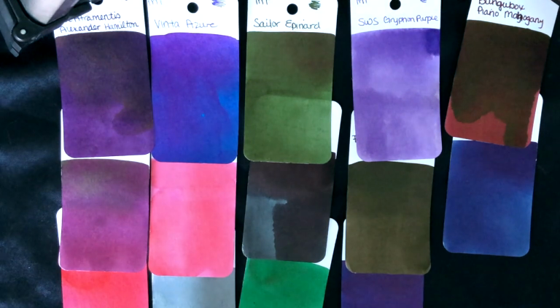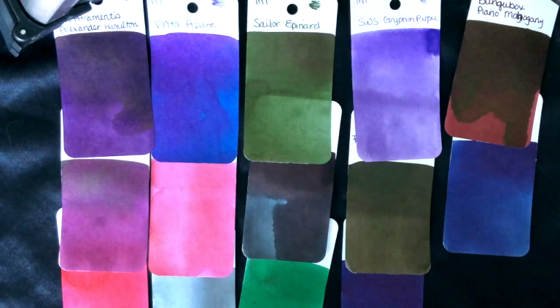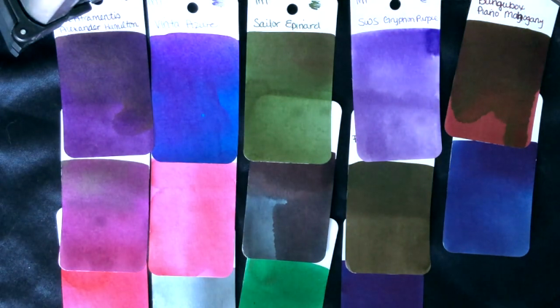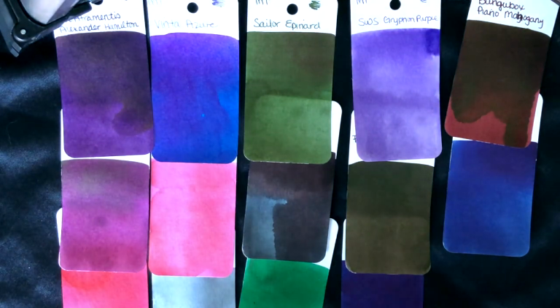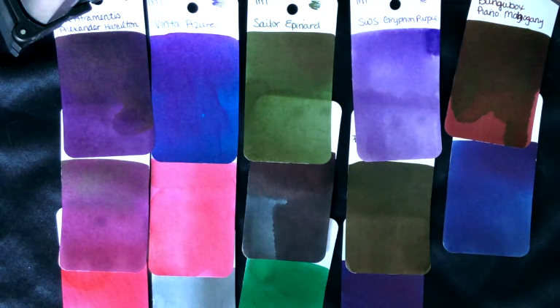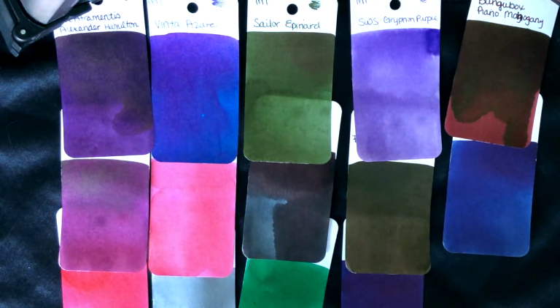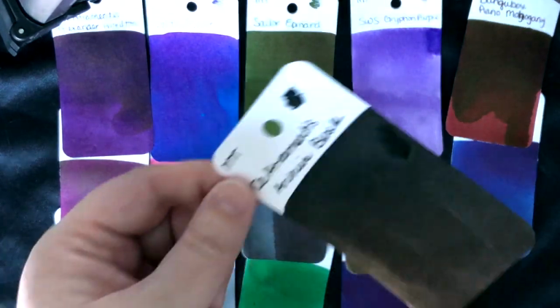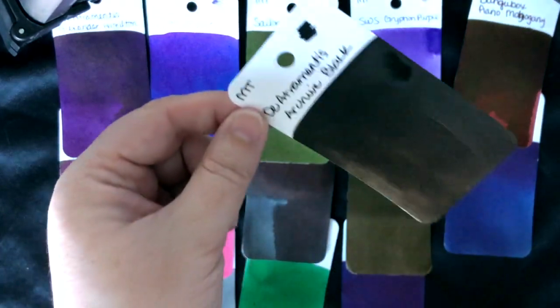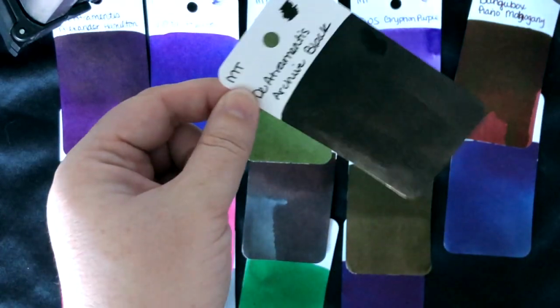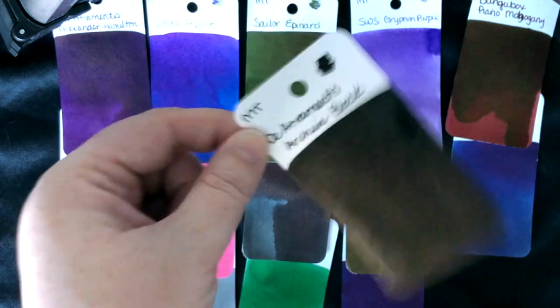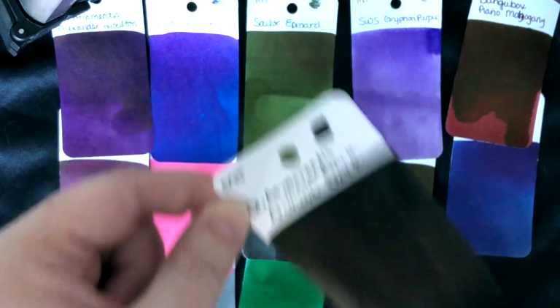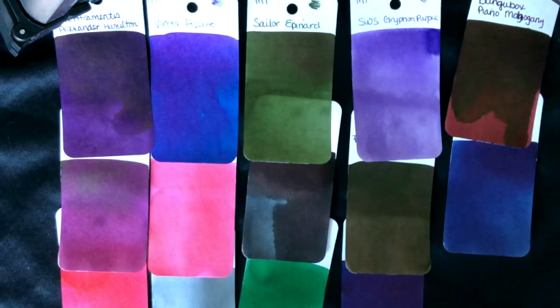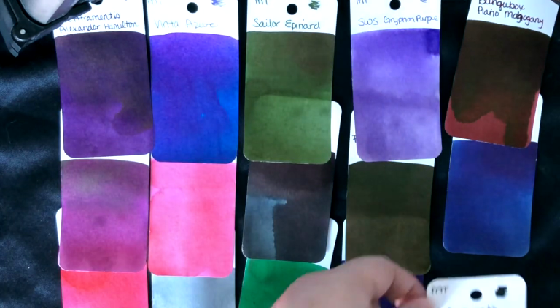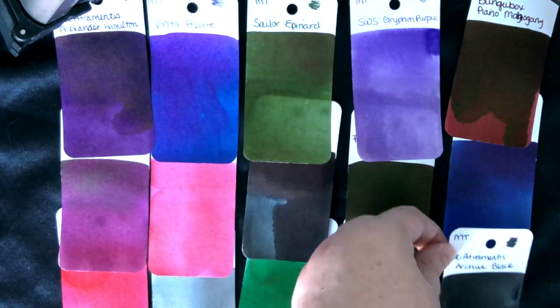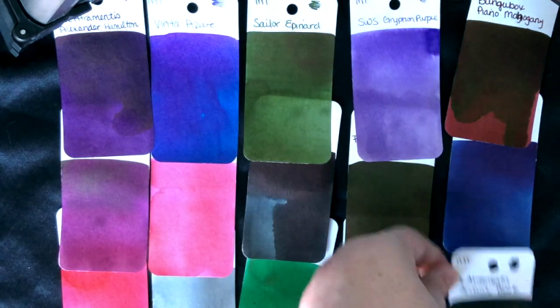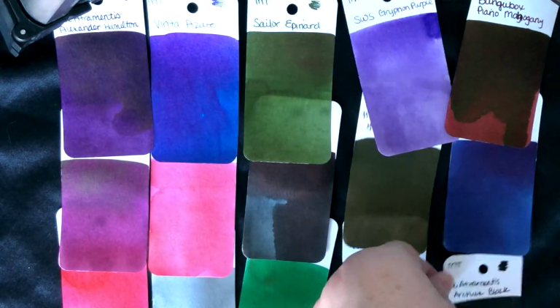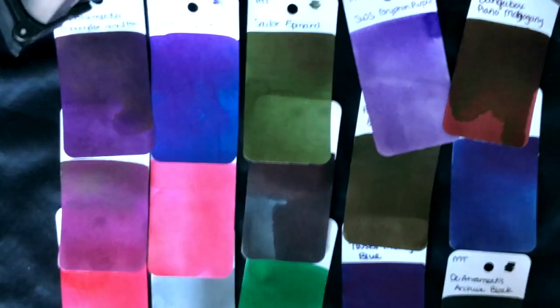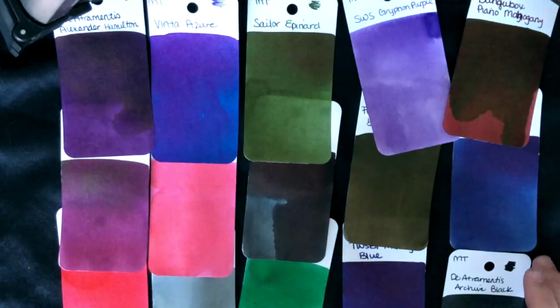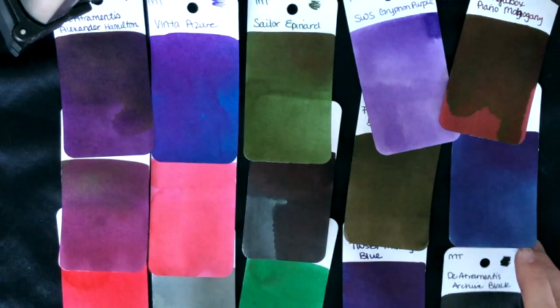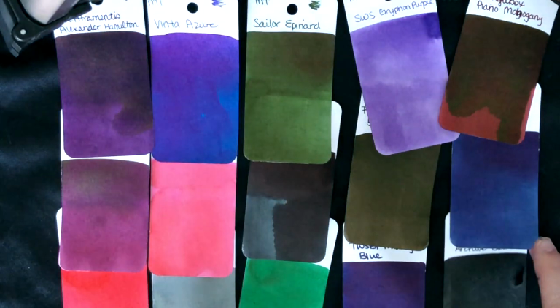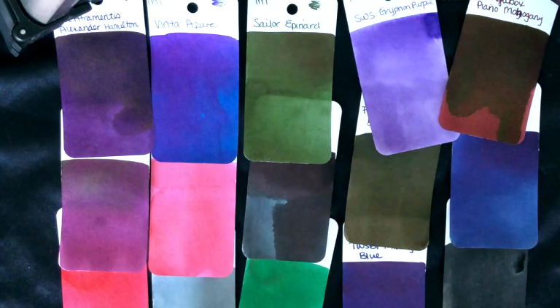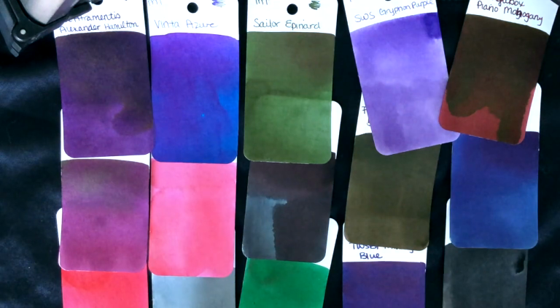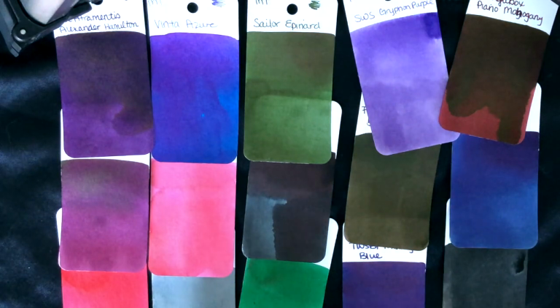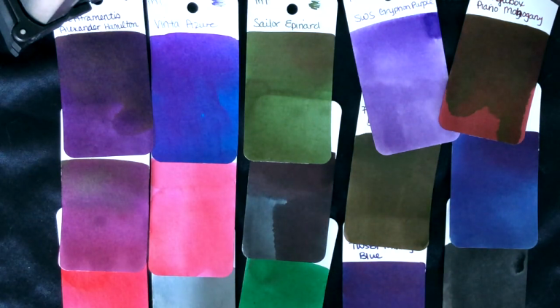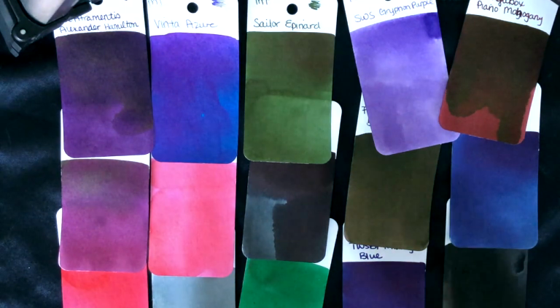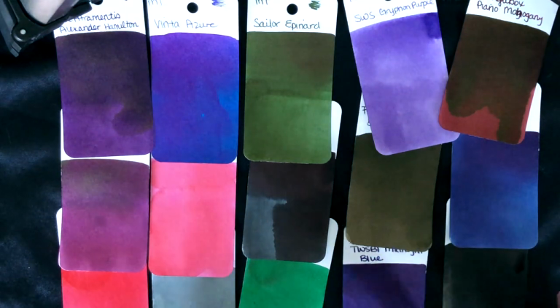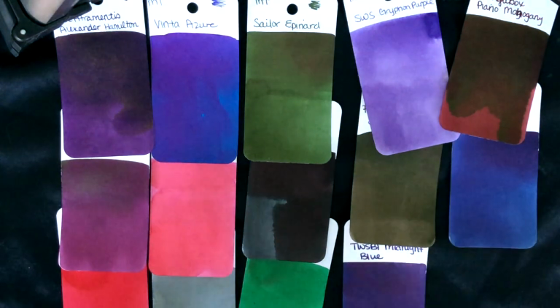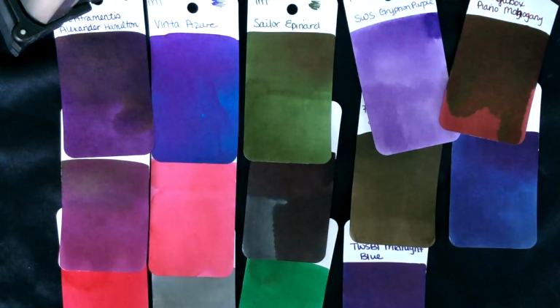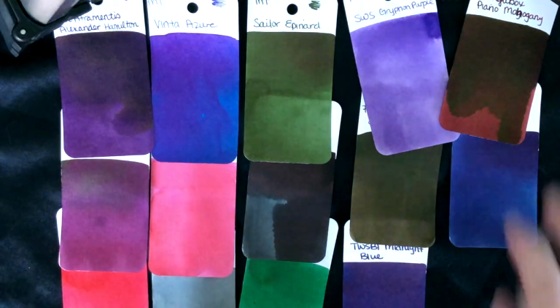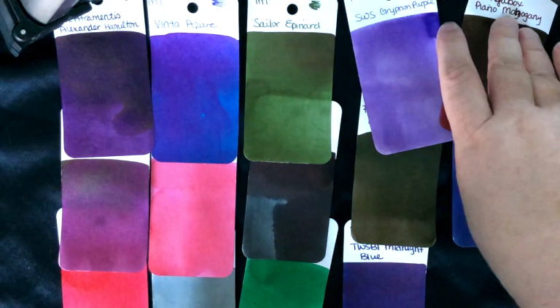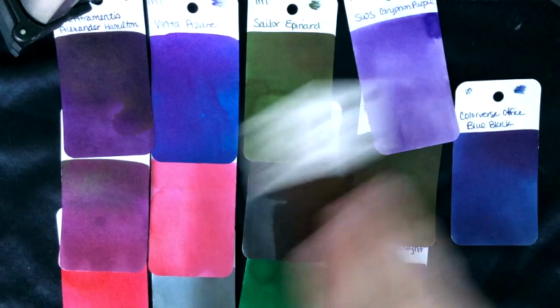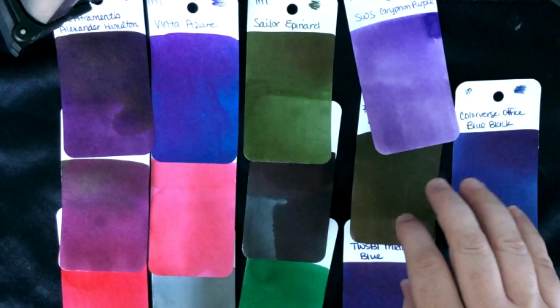Our last Miss Turtle ink is the Diamine Document Black — it's still drying so I'm going to leave that off to the side. That's all of our swatches. I'm going to set that off to the side, and I promised to show you the browns.